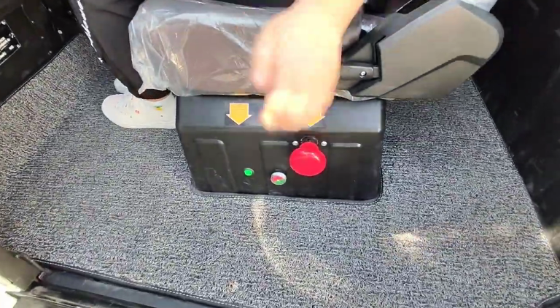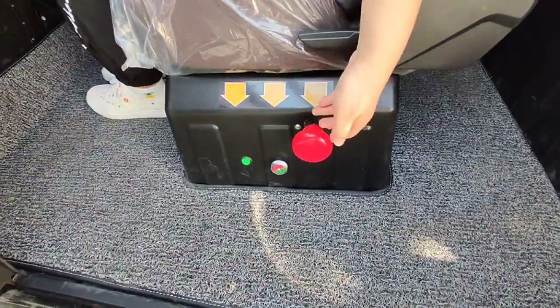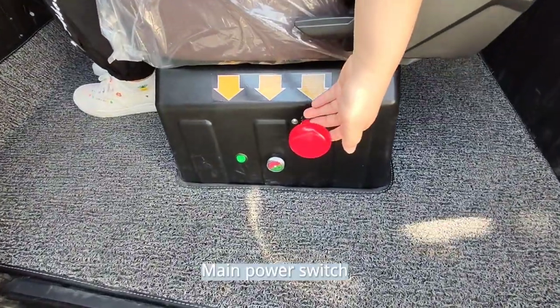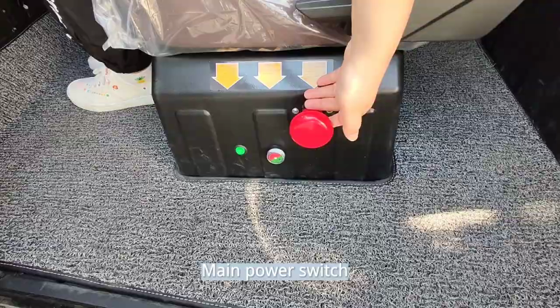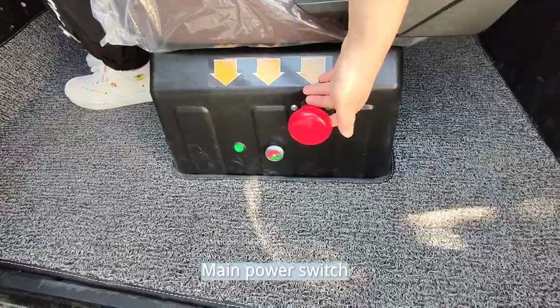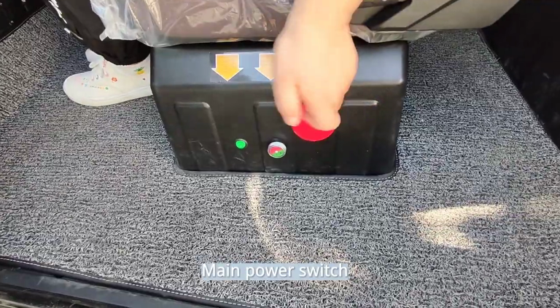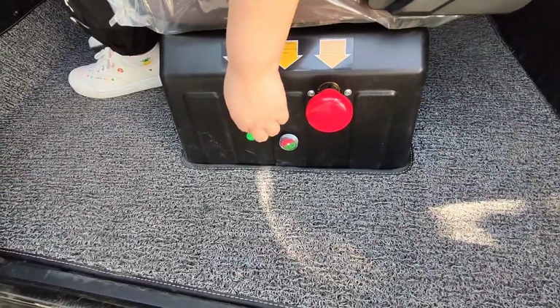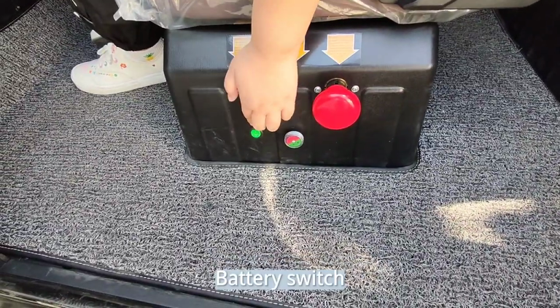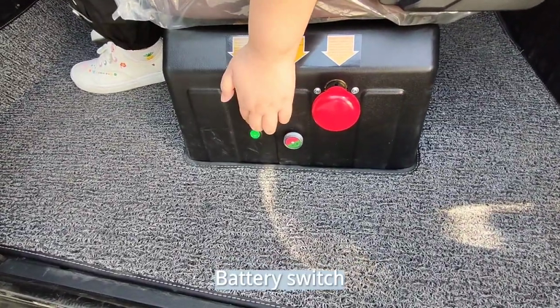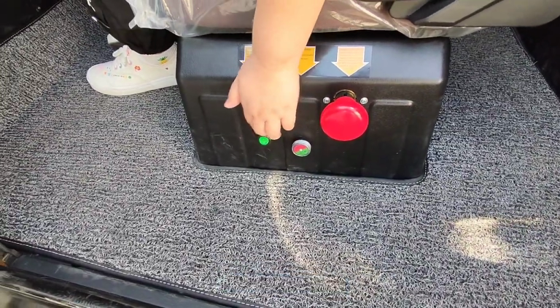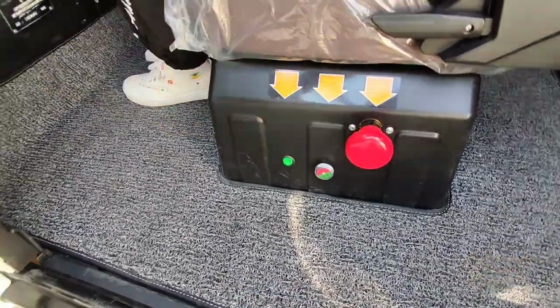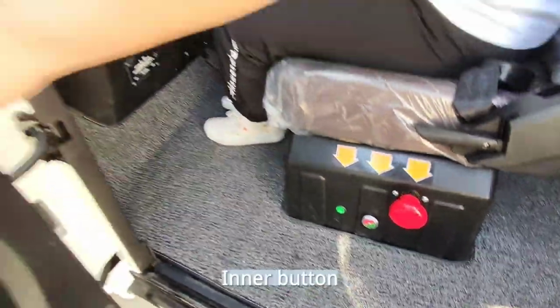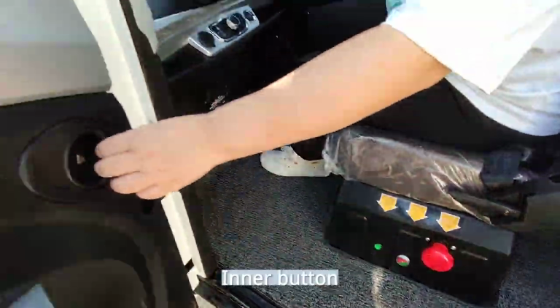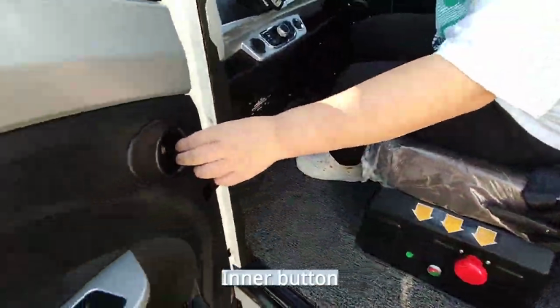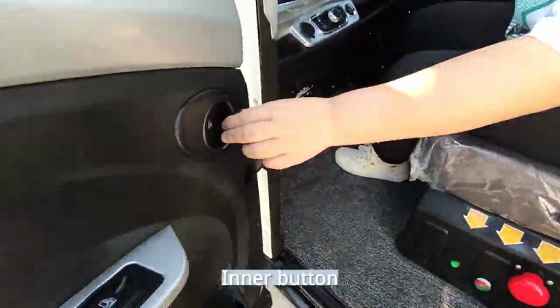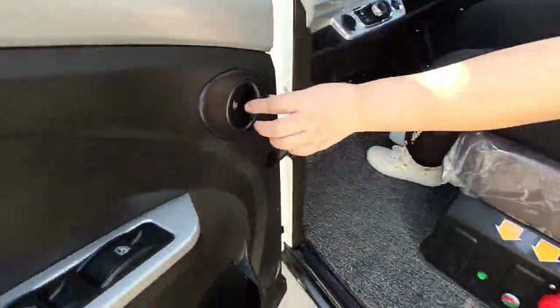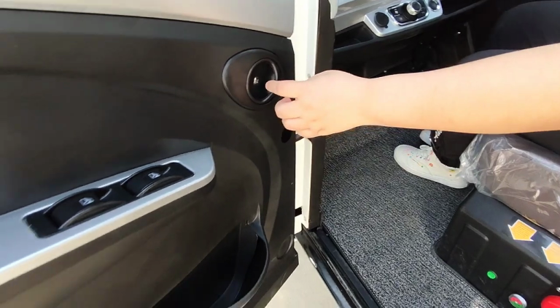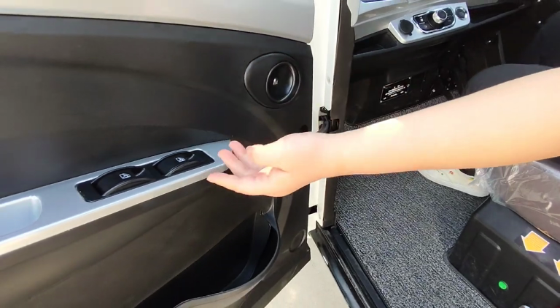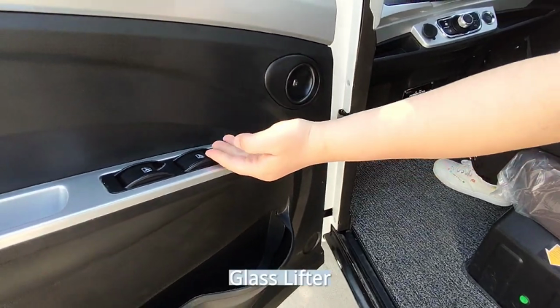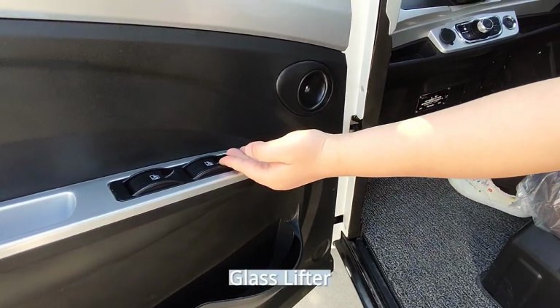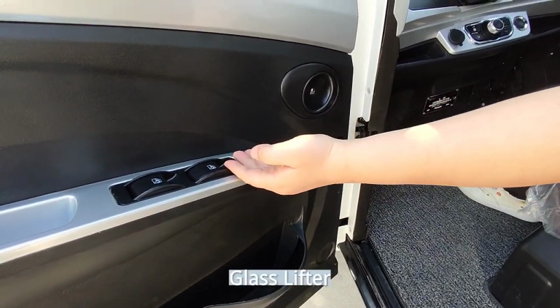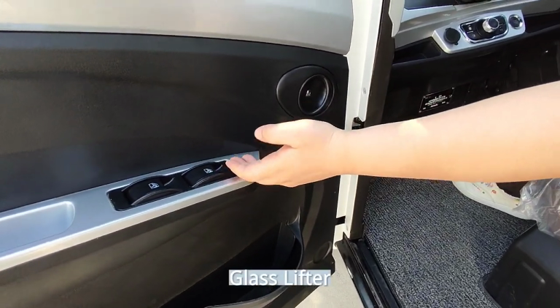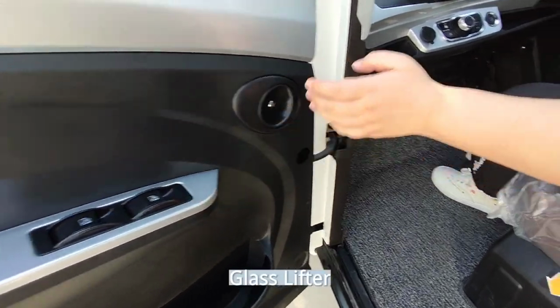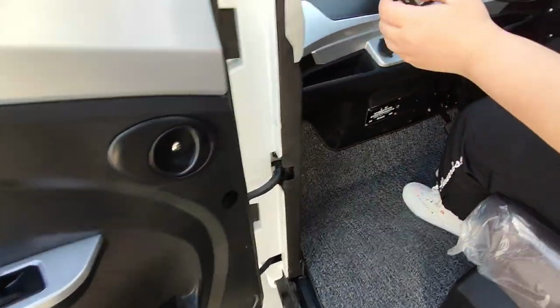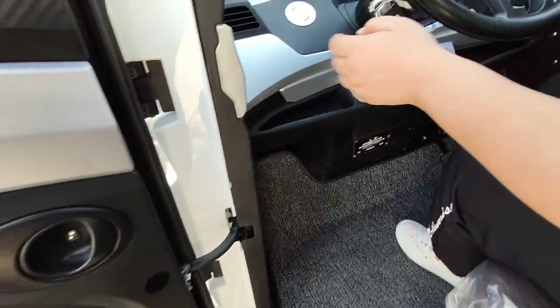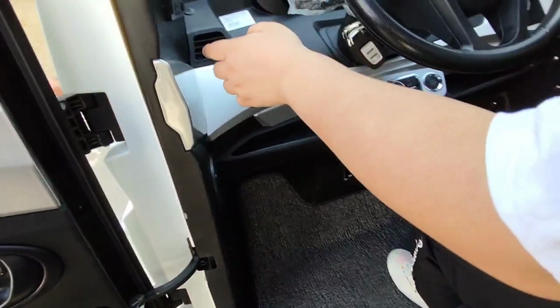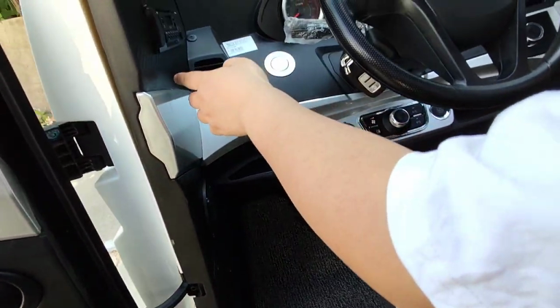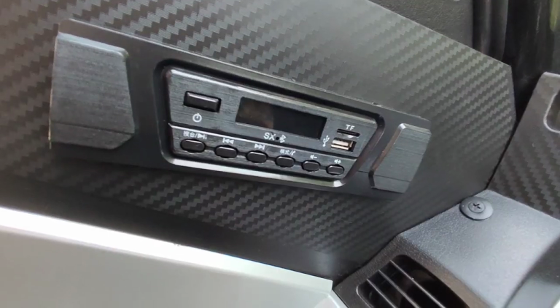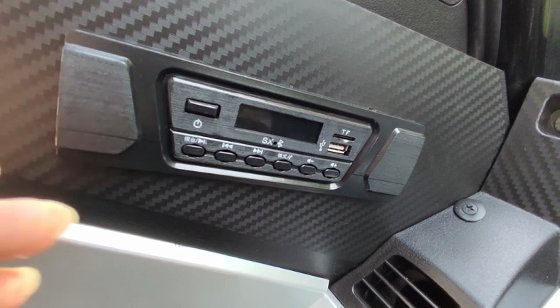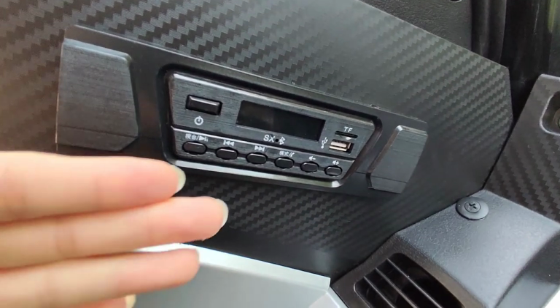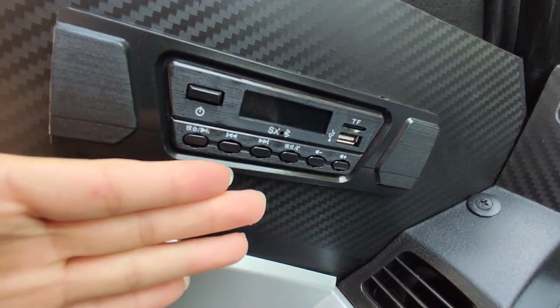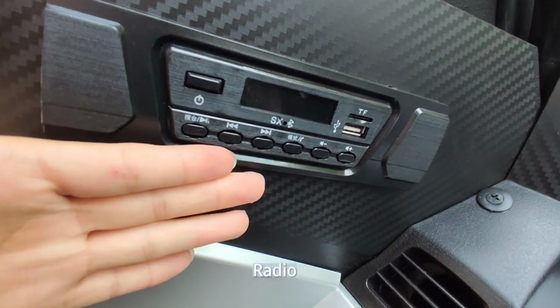Inside, we have the power switch, battery switch, inner button, glass lifter.